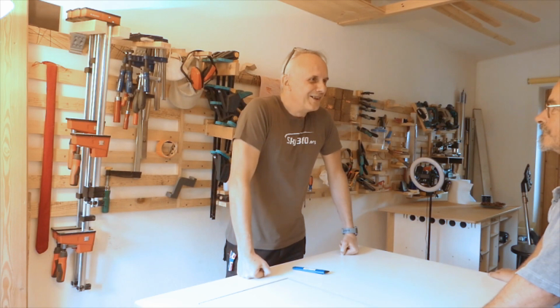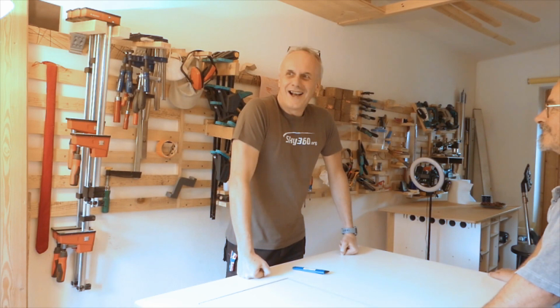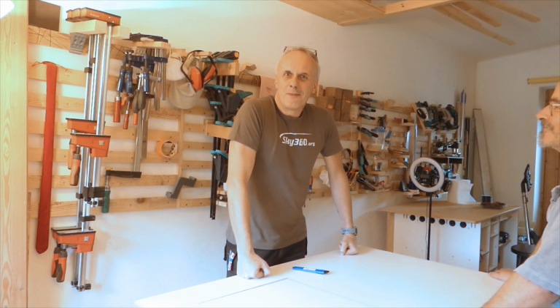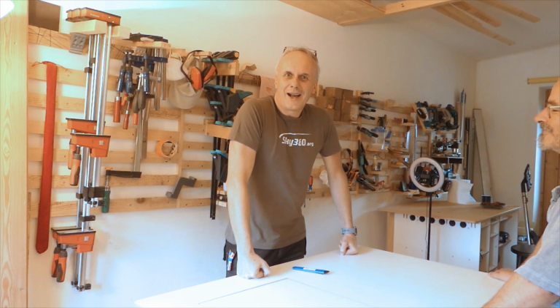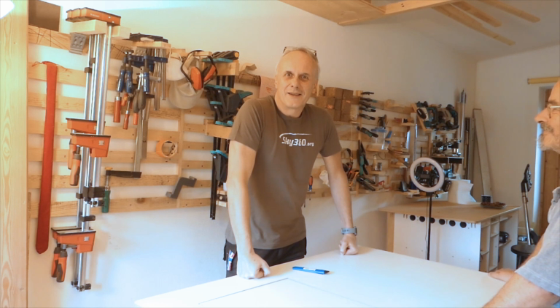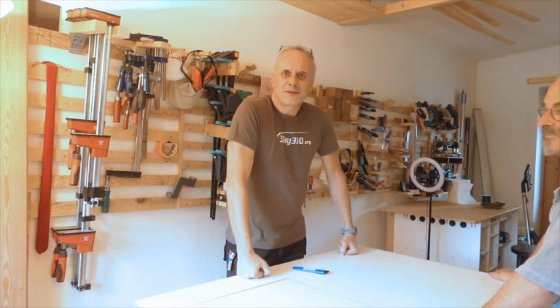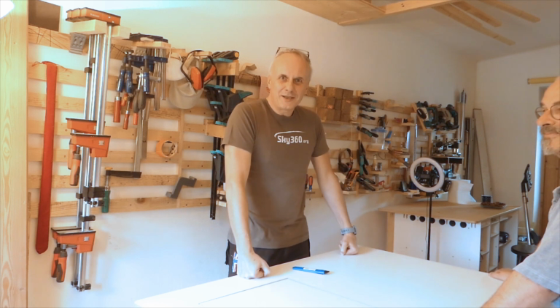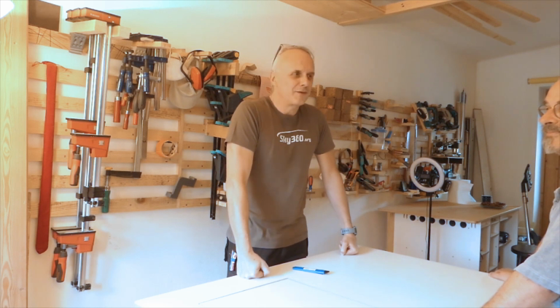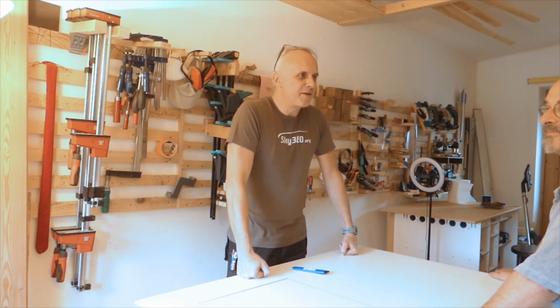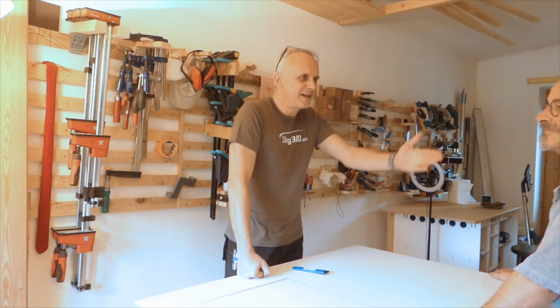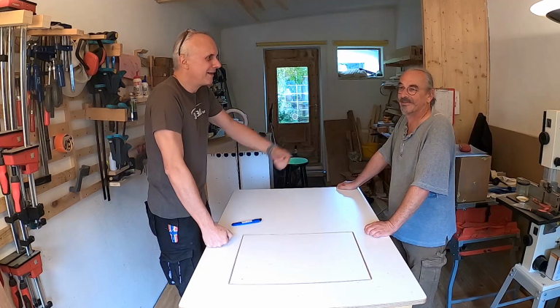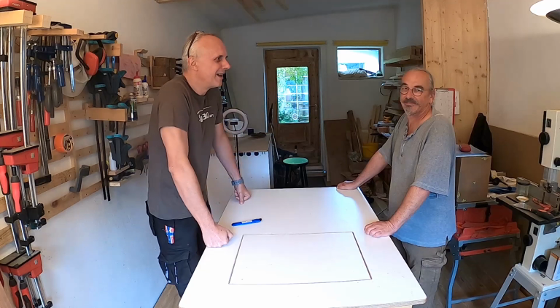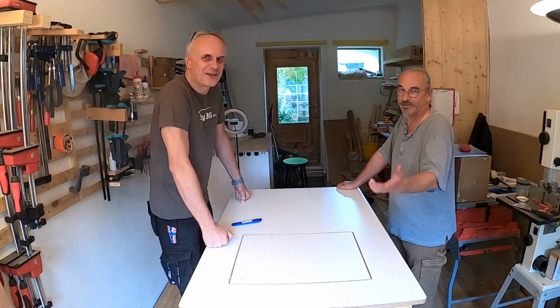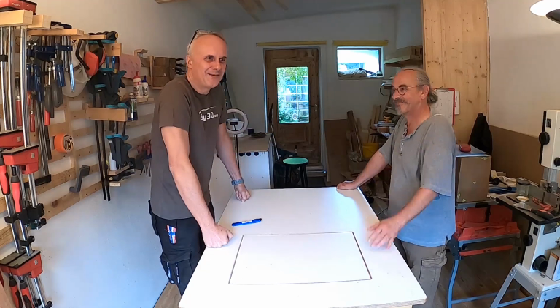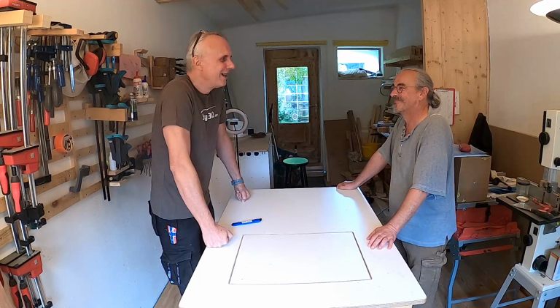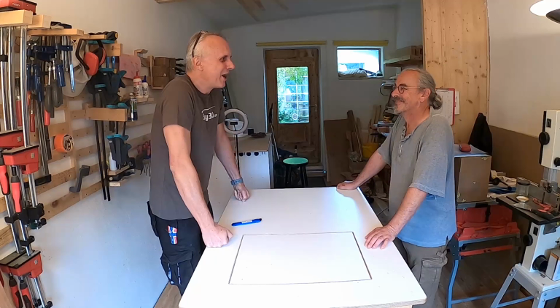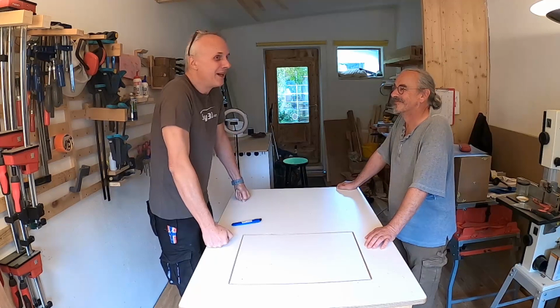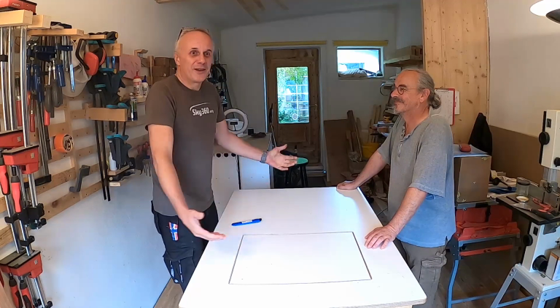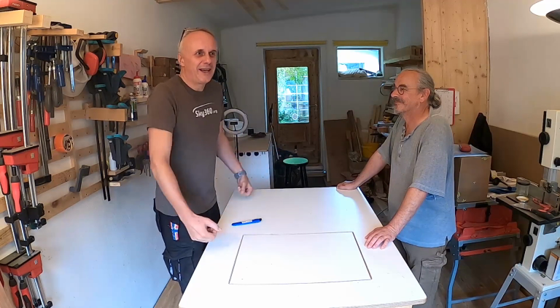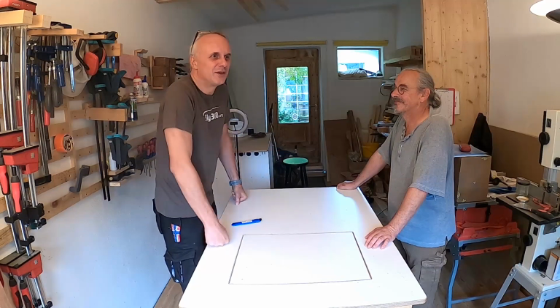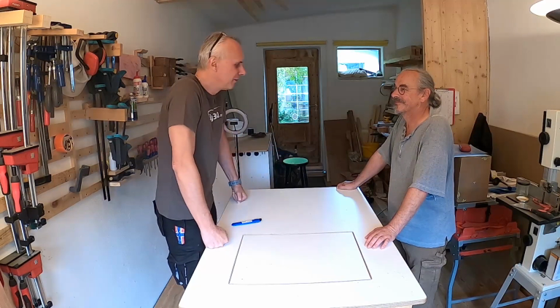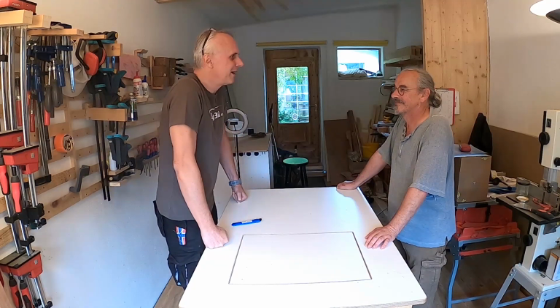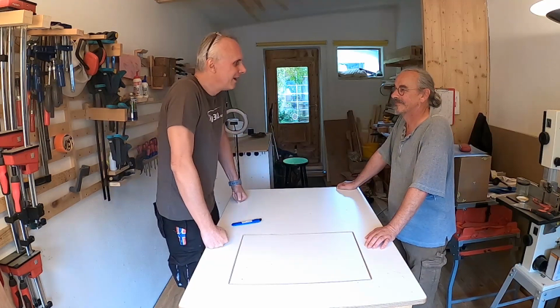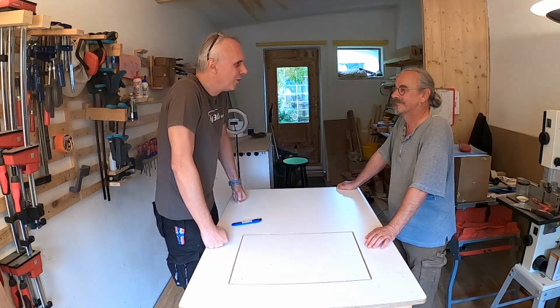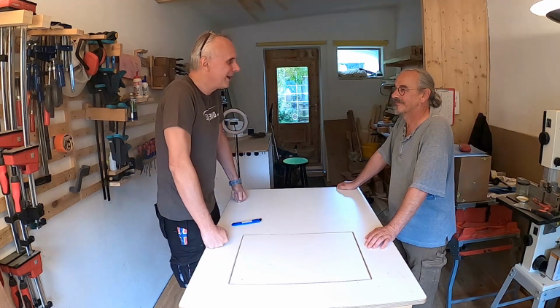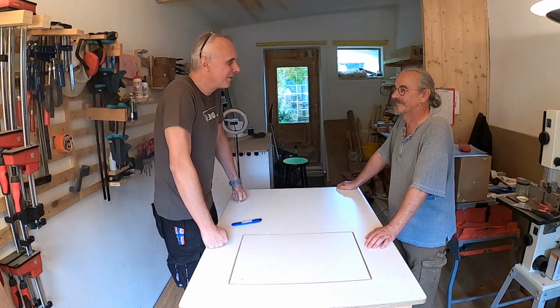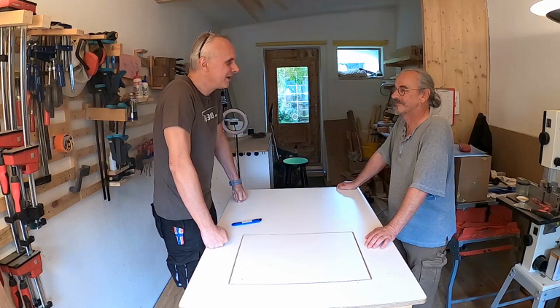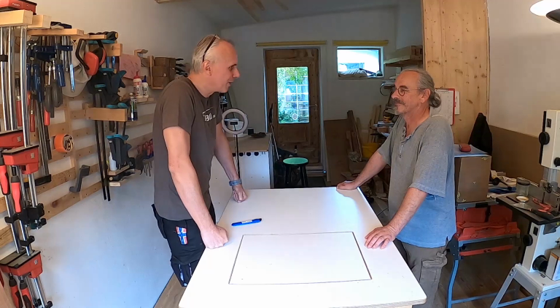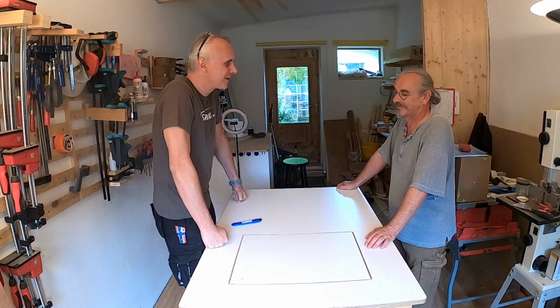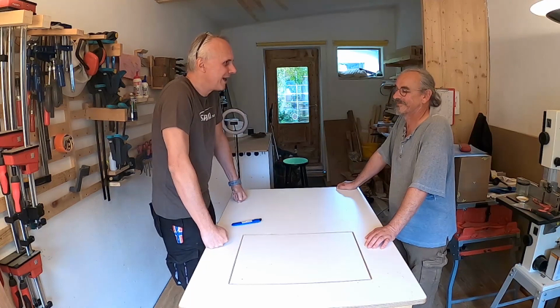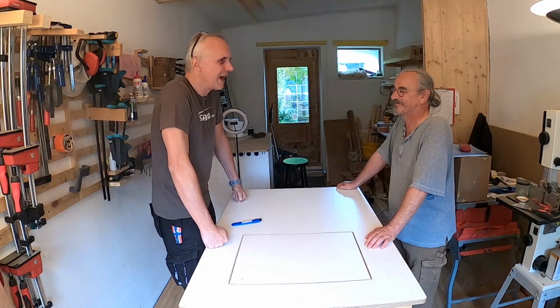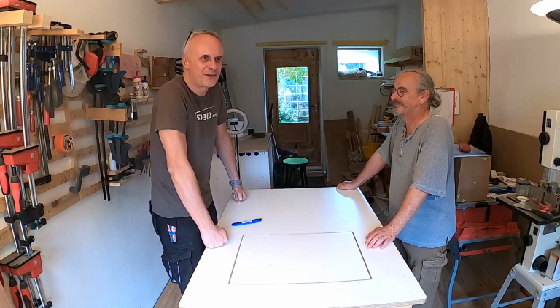Hi, this is Richard from Sky360 and this is Oliver, and we are here in Oliver's shack to do an opening of an enclosure box and unboxing.